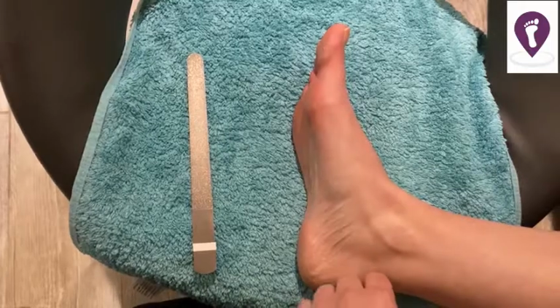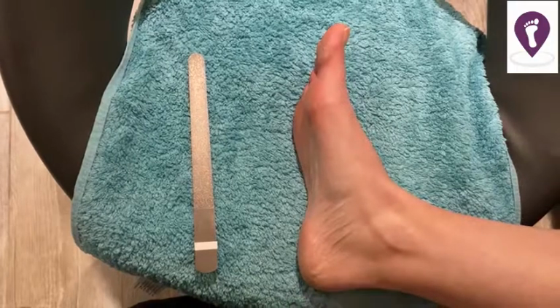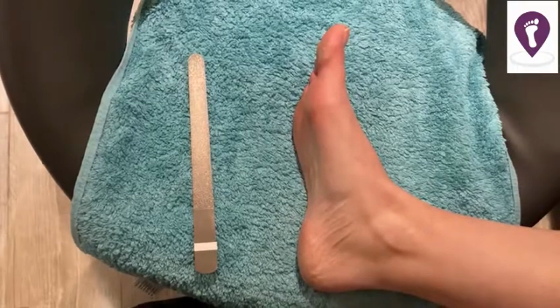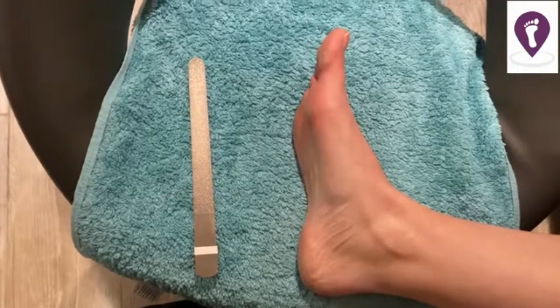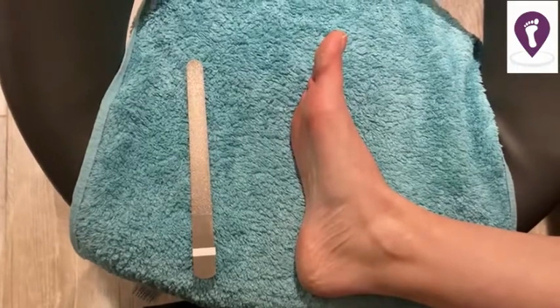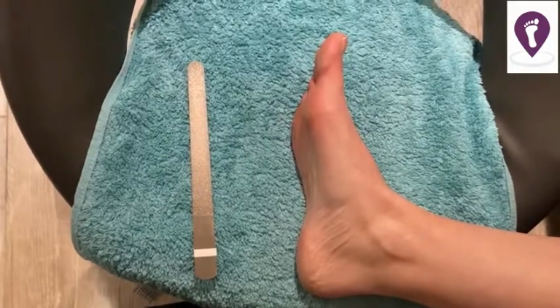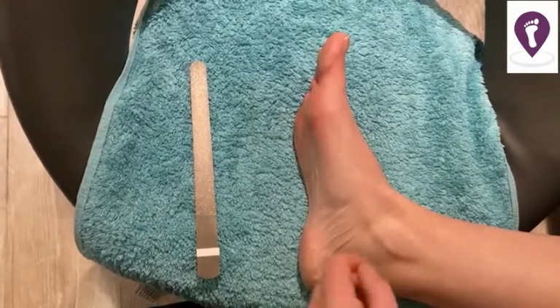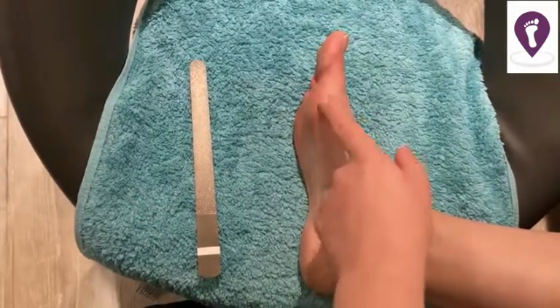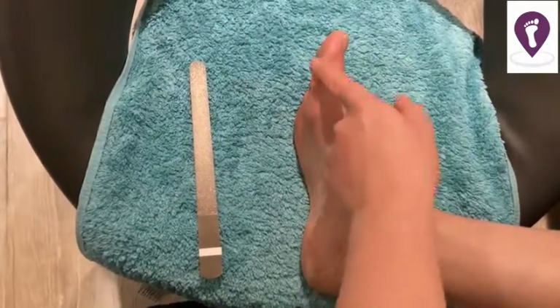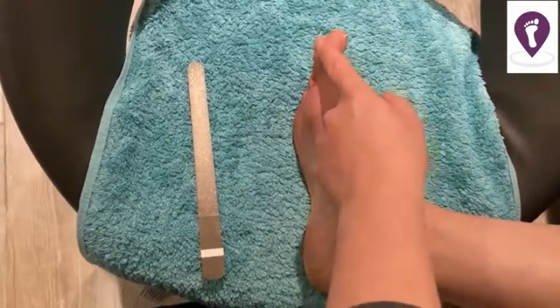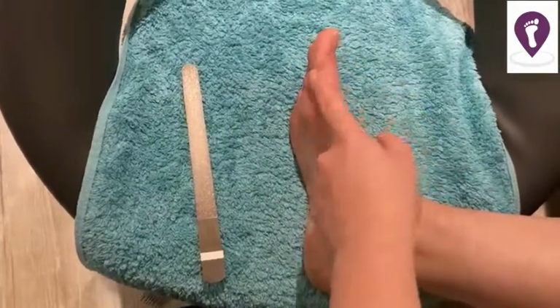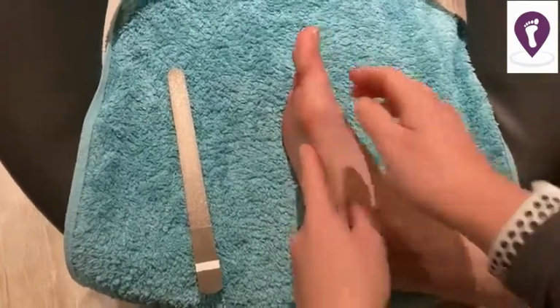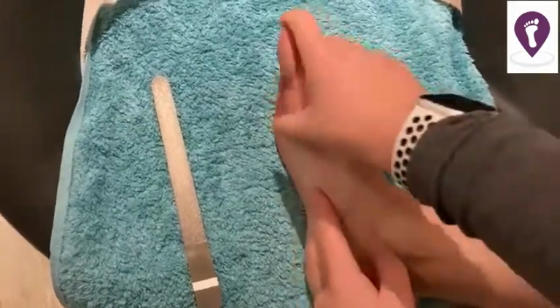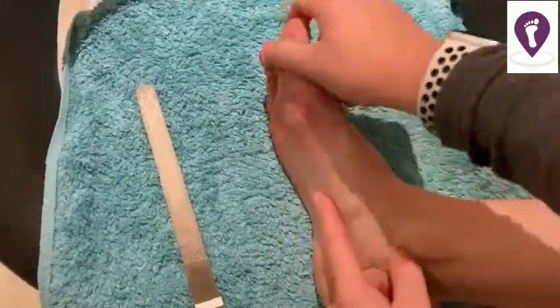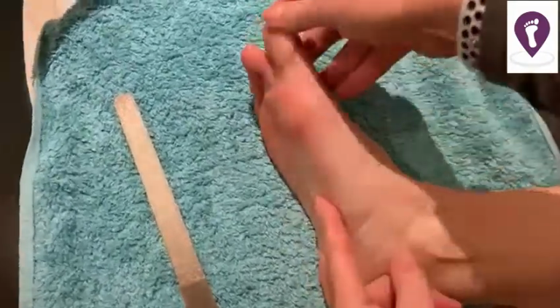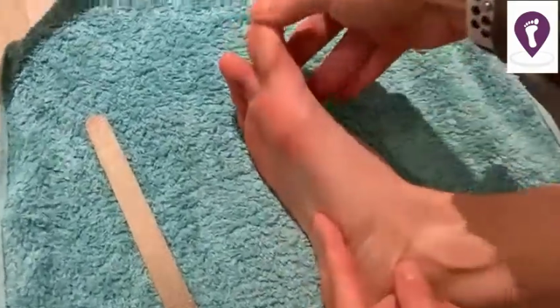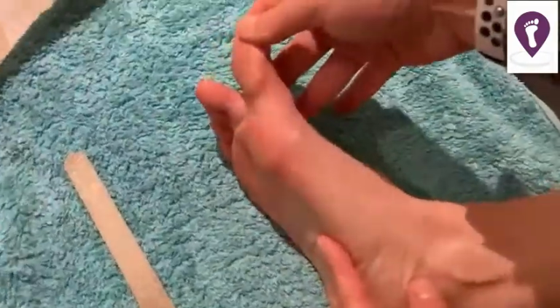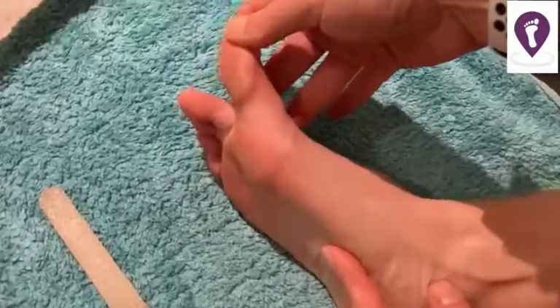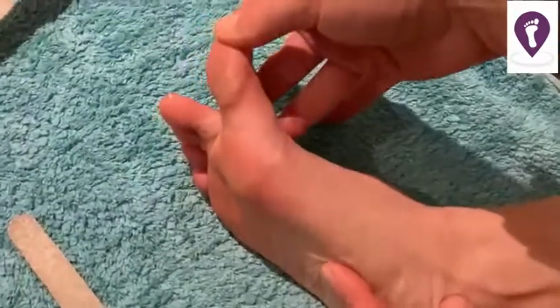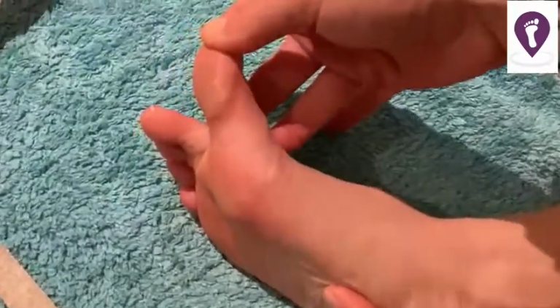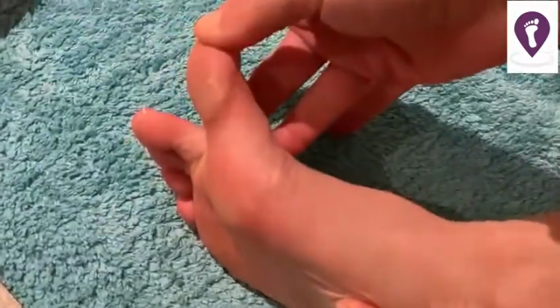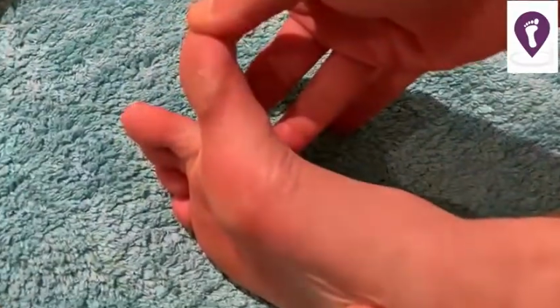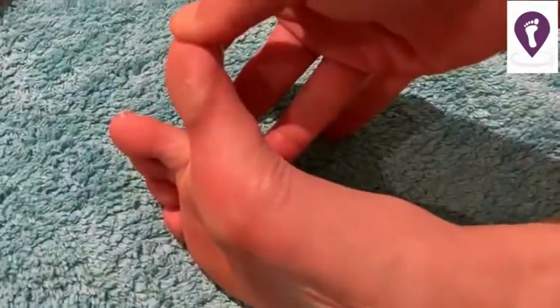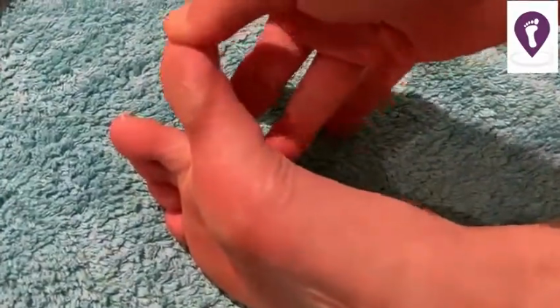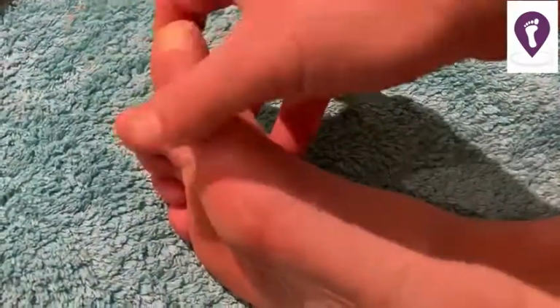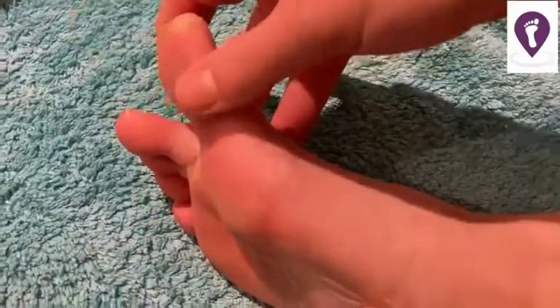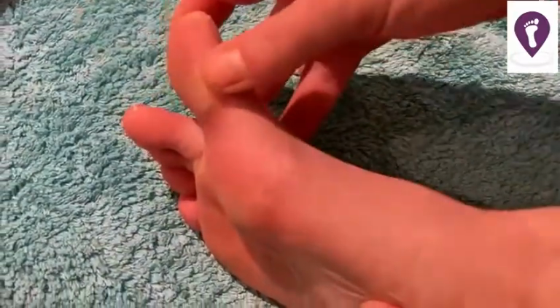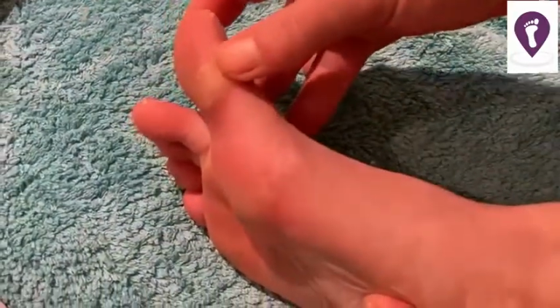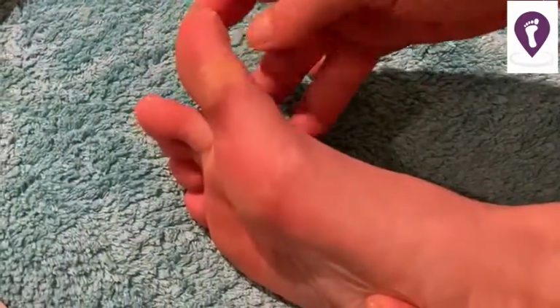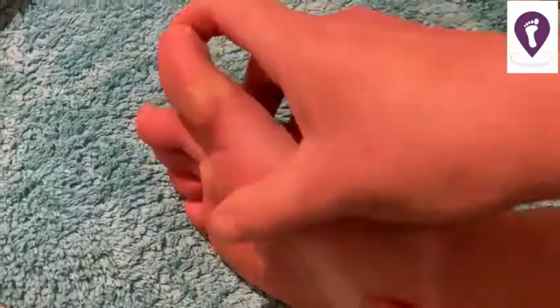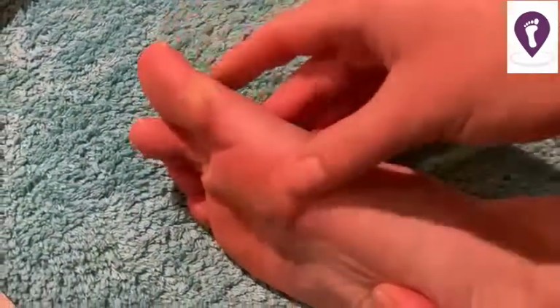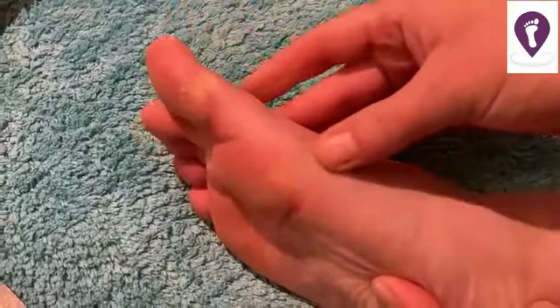Hey guys, Emma from Podopedia here, and I'm just going to show you how I look after my feet. This is a bit of callus I get — it reforms all the time and I have to look after it really regularly to keep it under control.